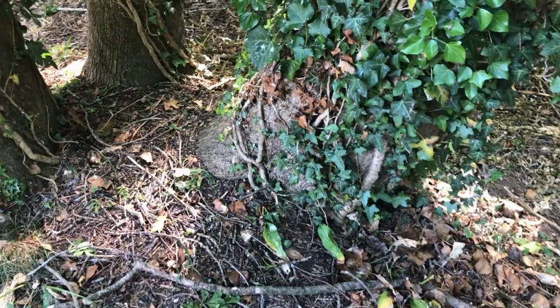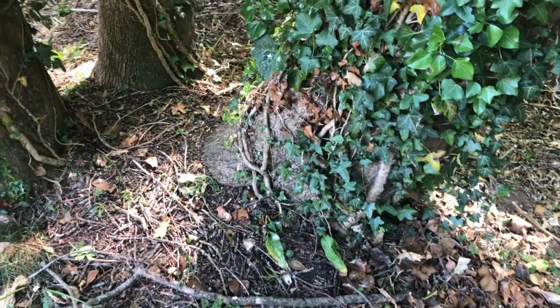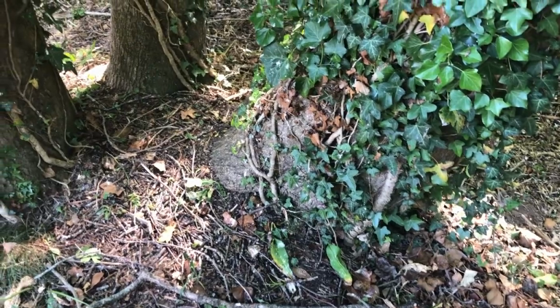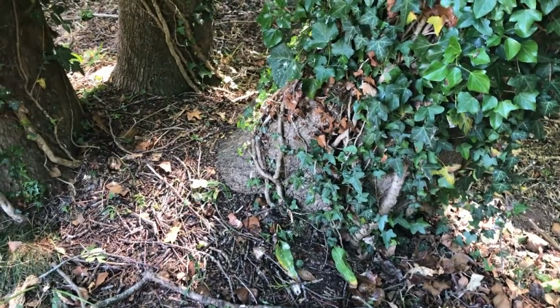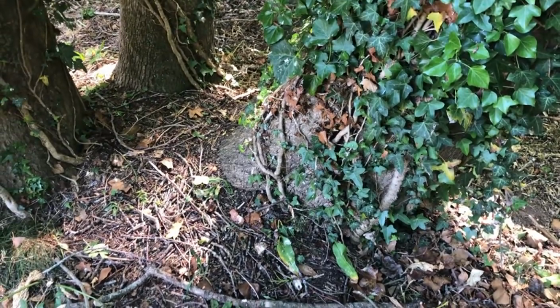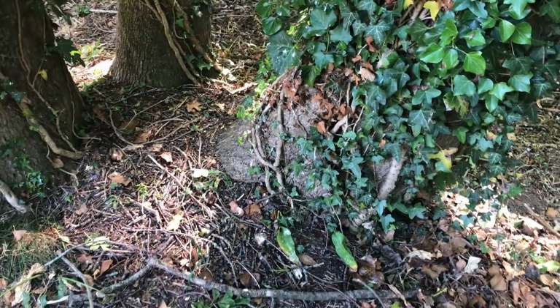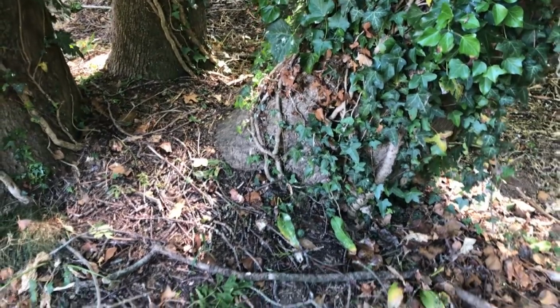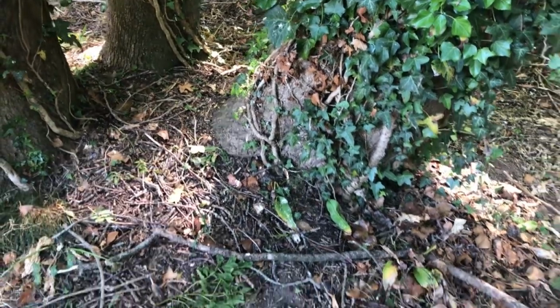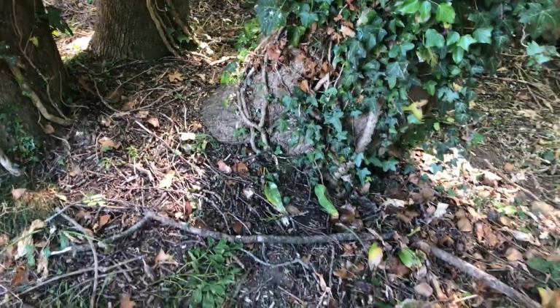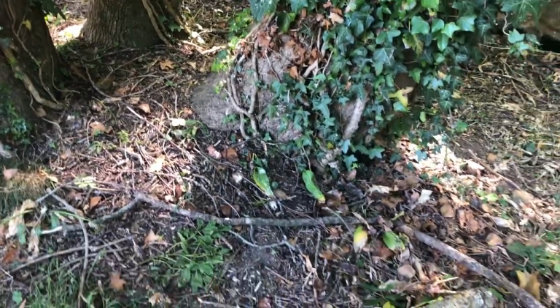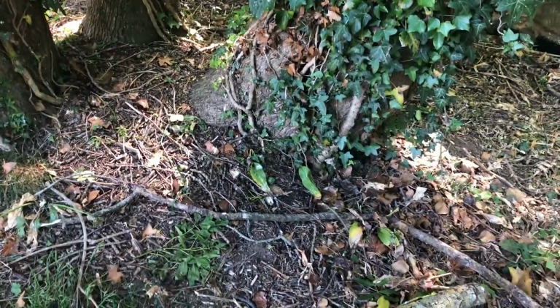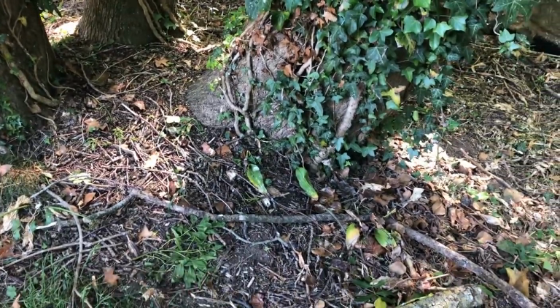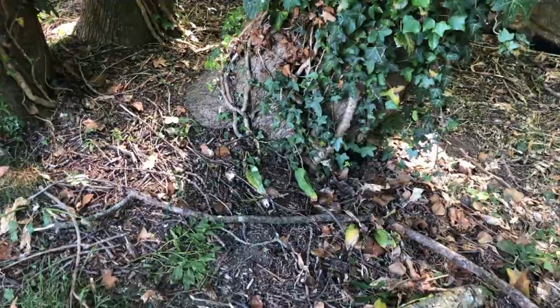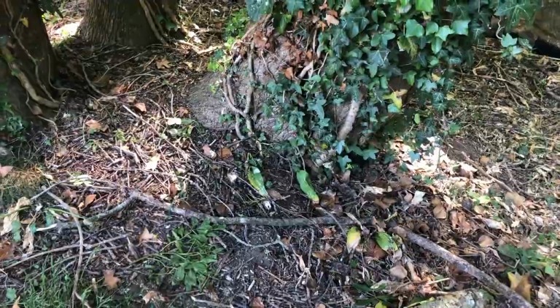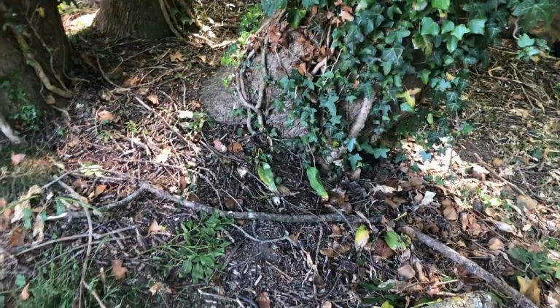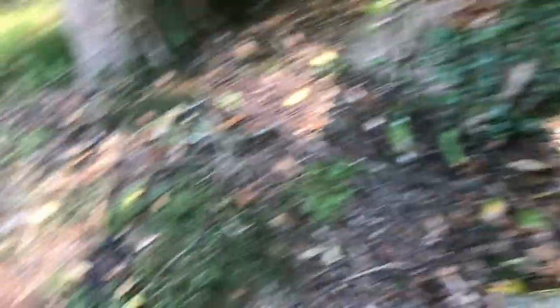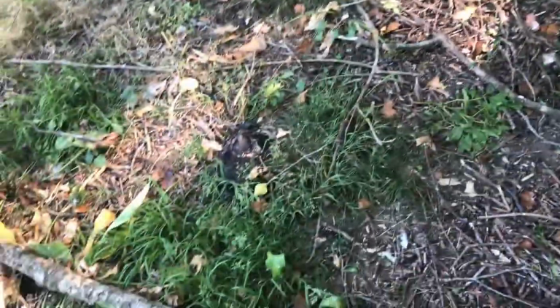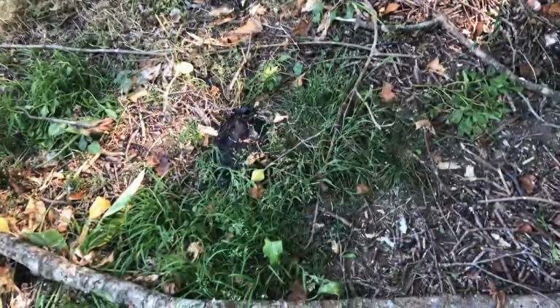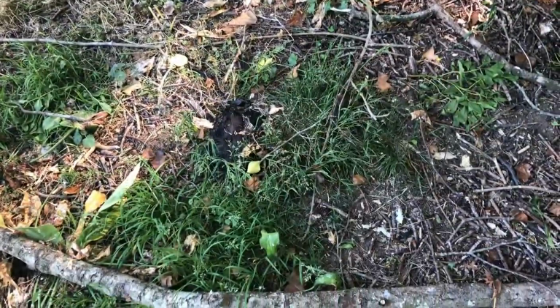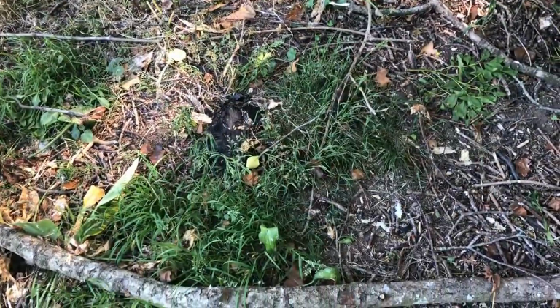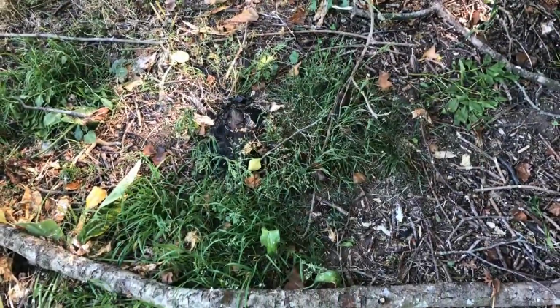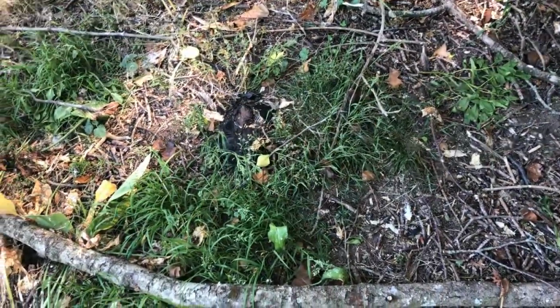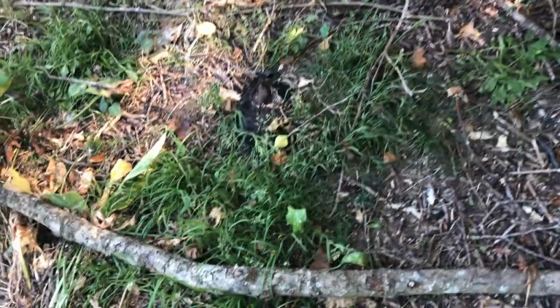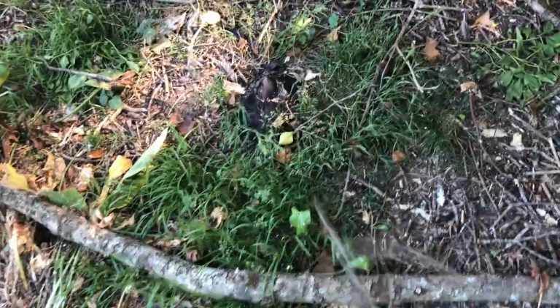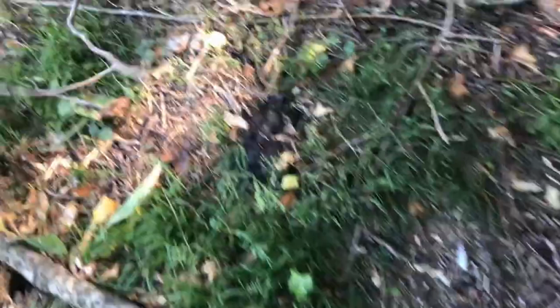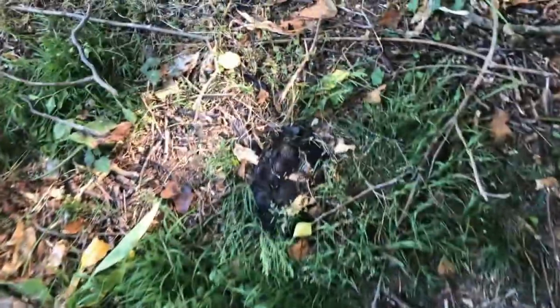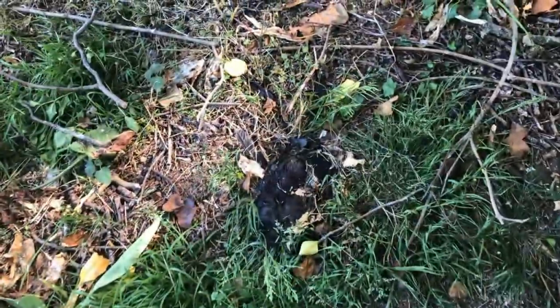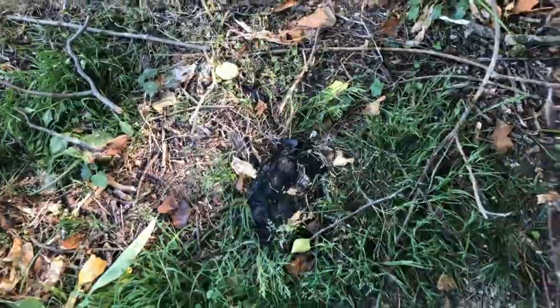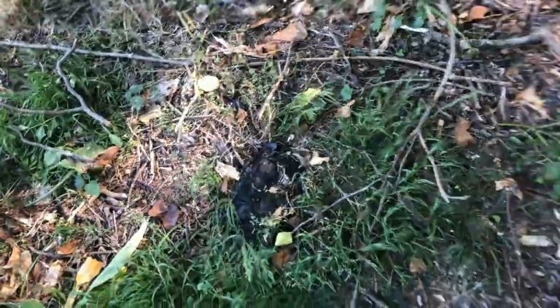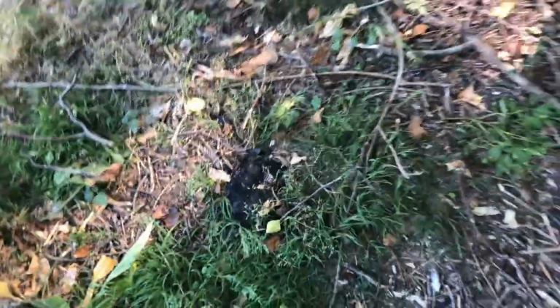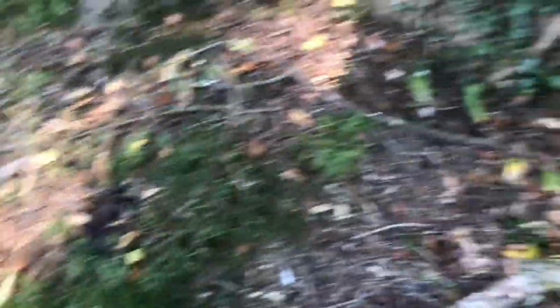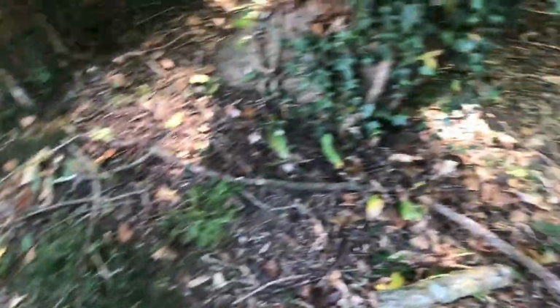The clue was: base of multi-trunk tree. Is that really what I think it is? A dead crow? I think that's not the clue.